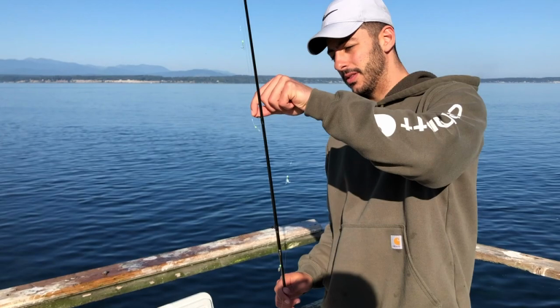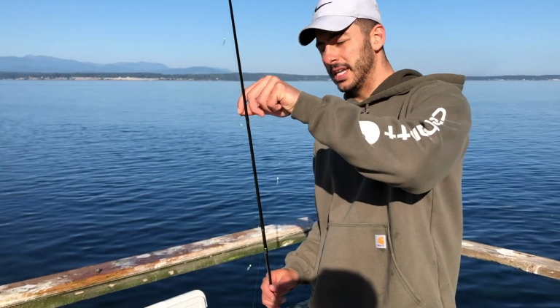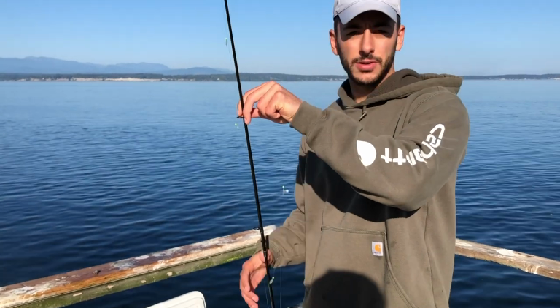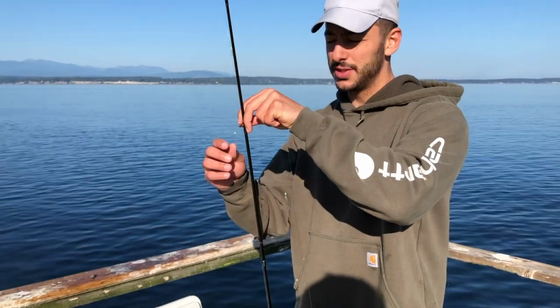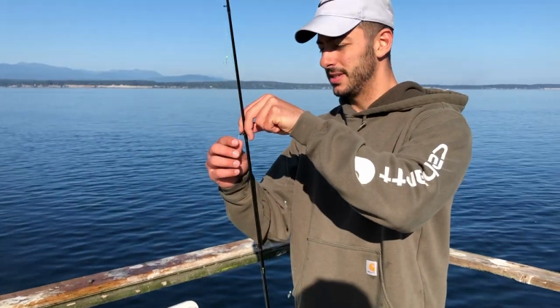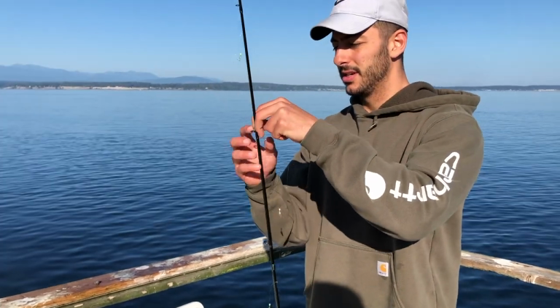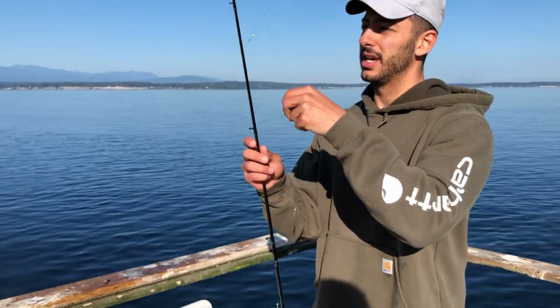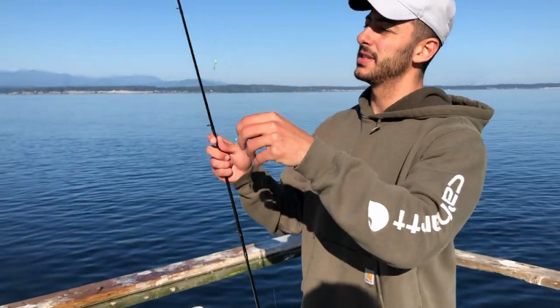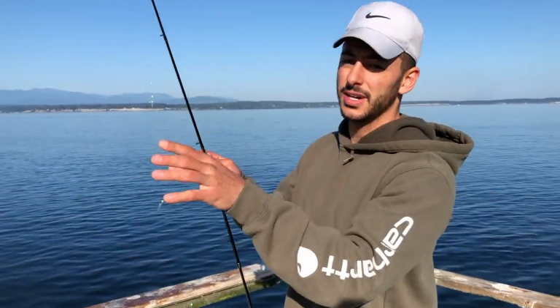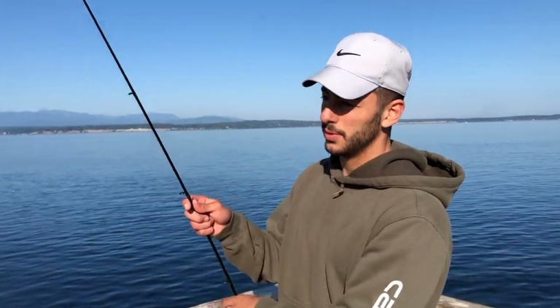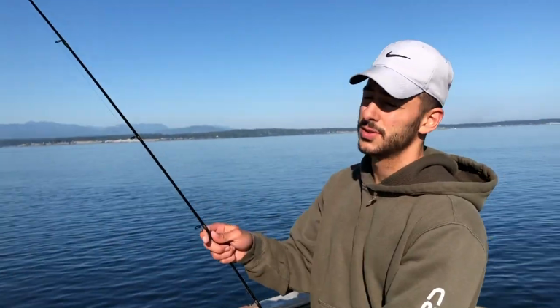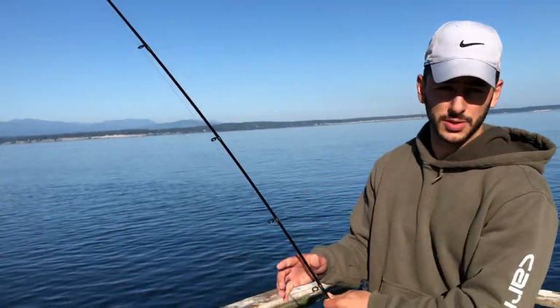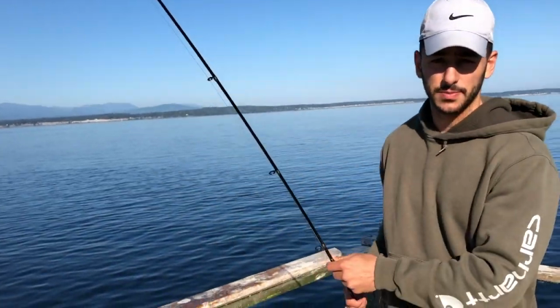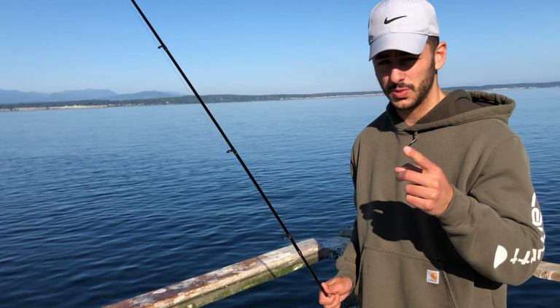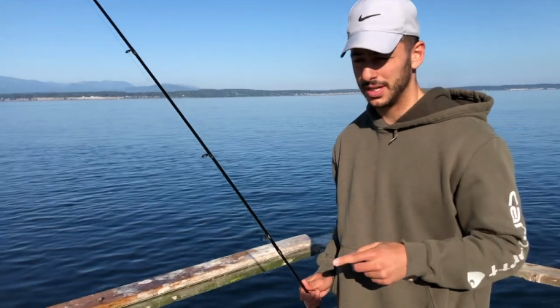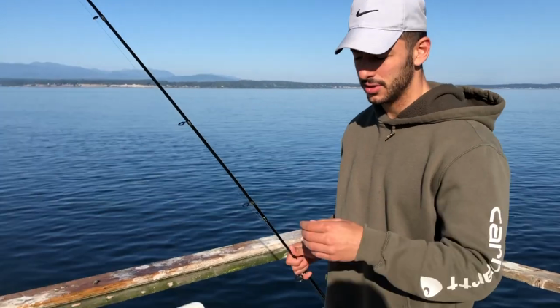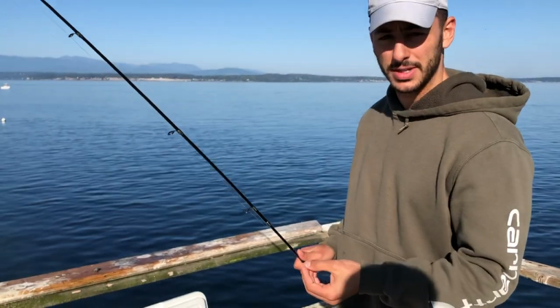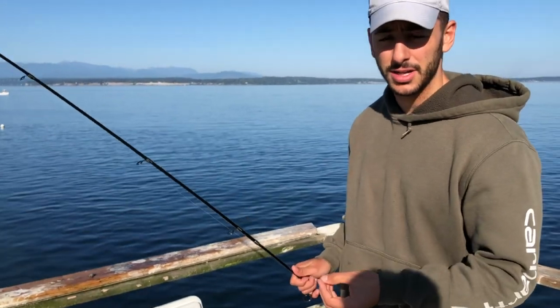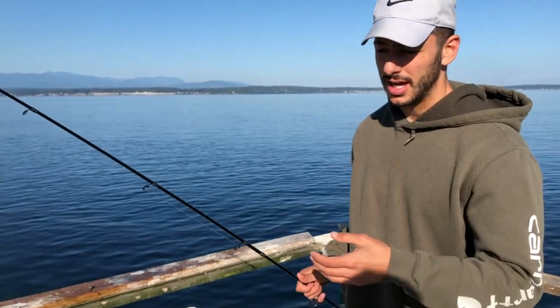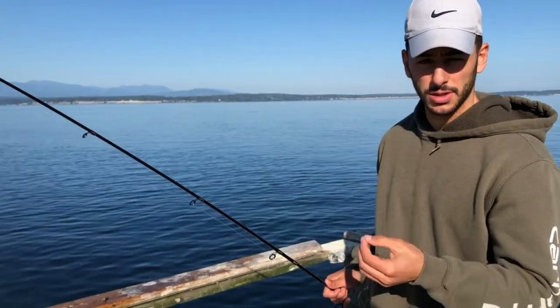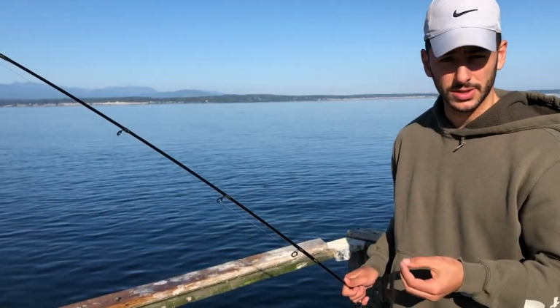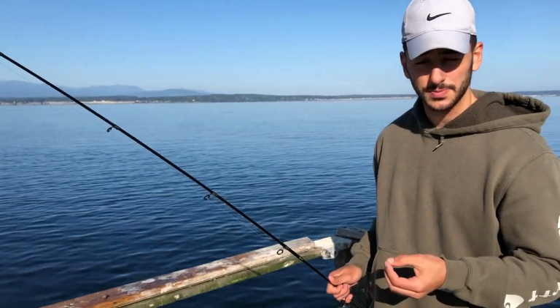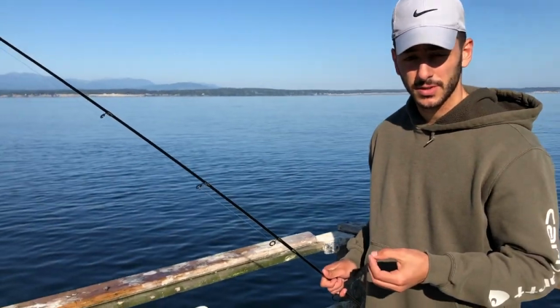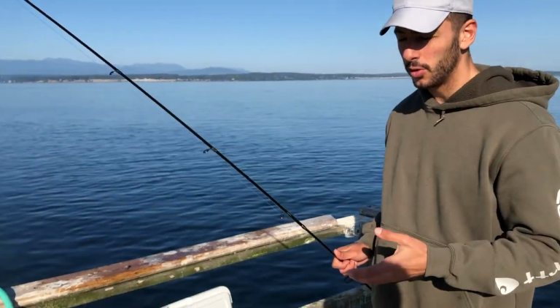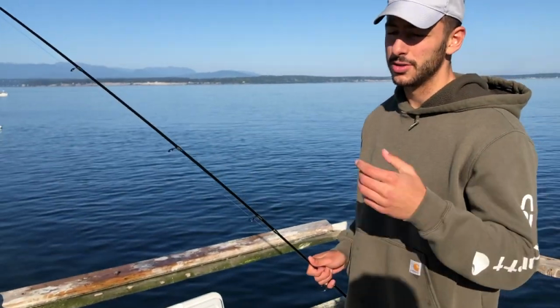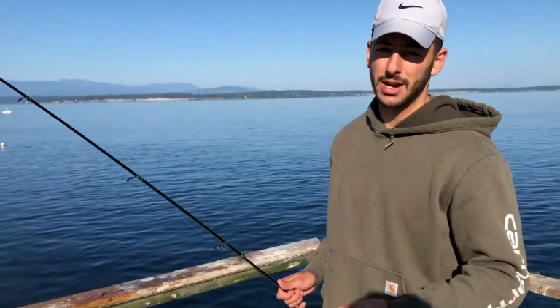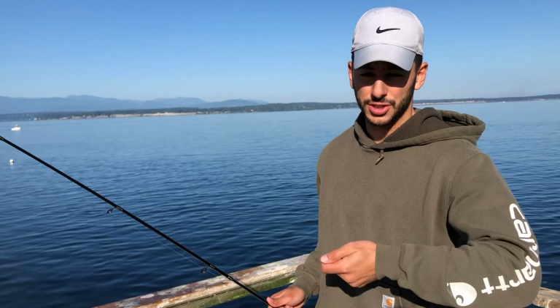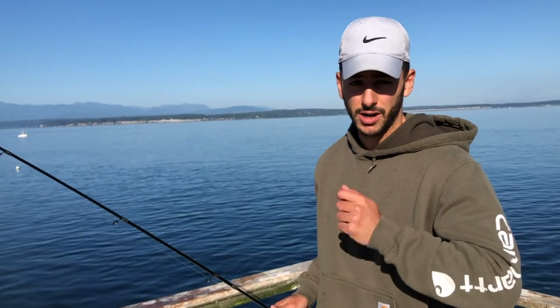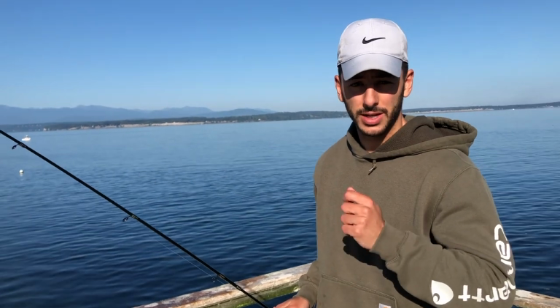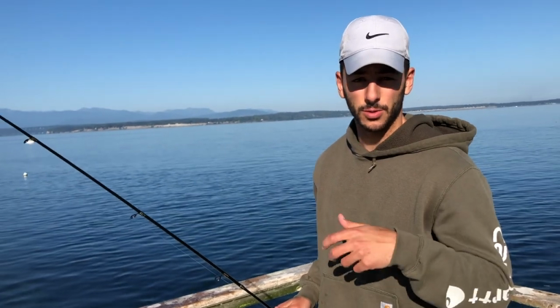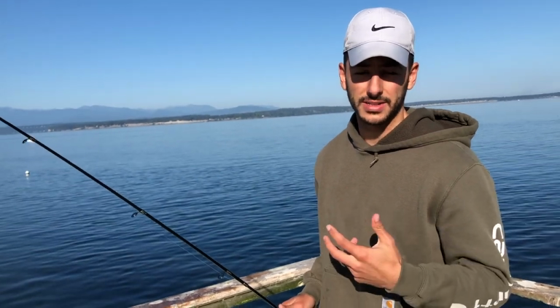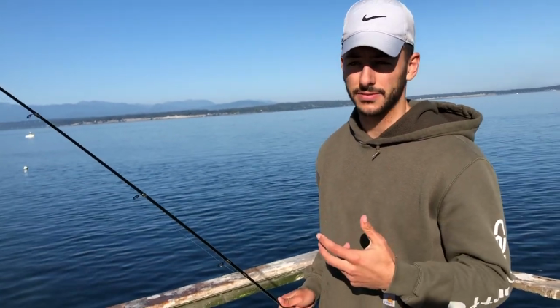The technique you use to fish this is very simple. There are two ways you can do it. The first way is you can just drop it down and hold it still, or you can drop it down and shake the rod a little bit, and that will attract these bait fish.